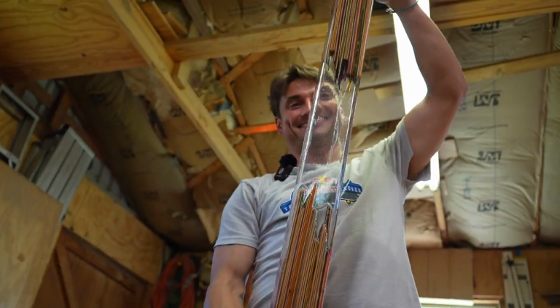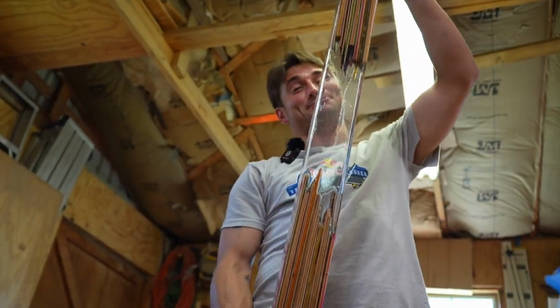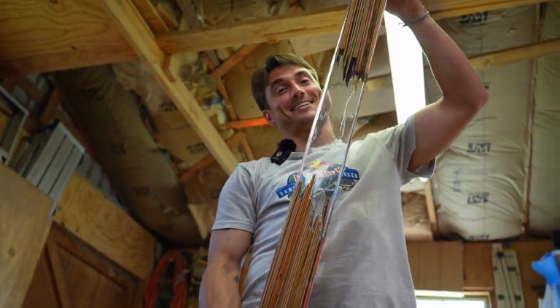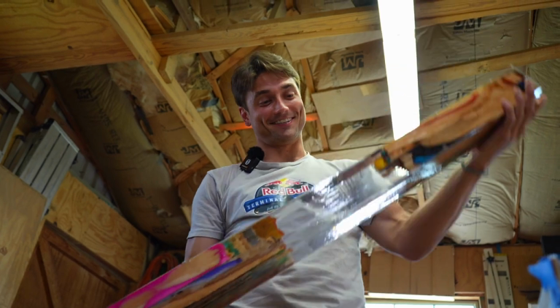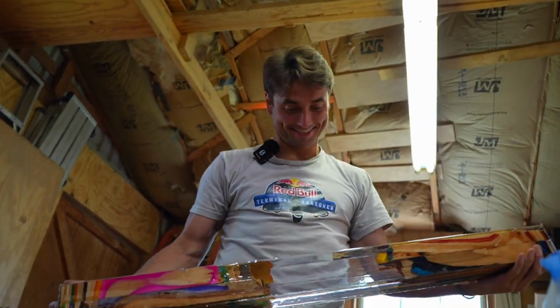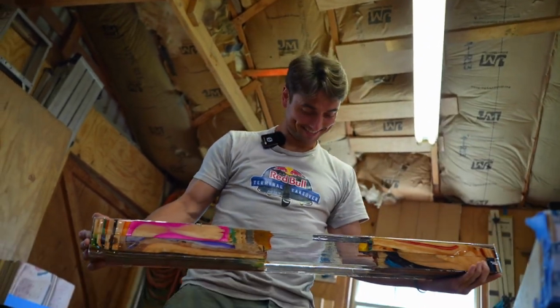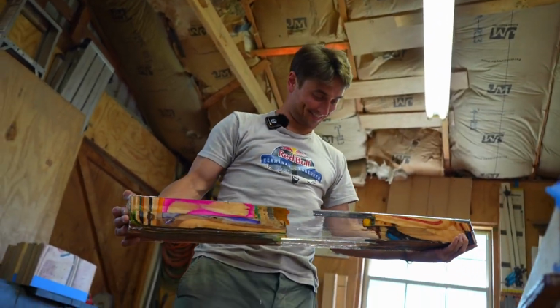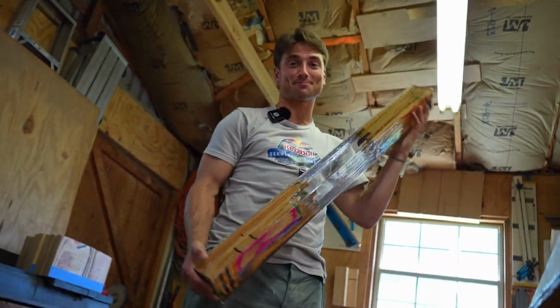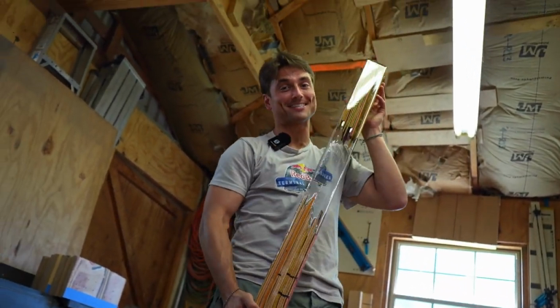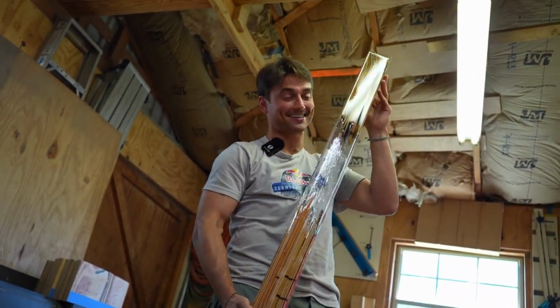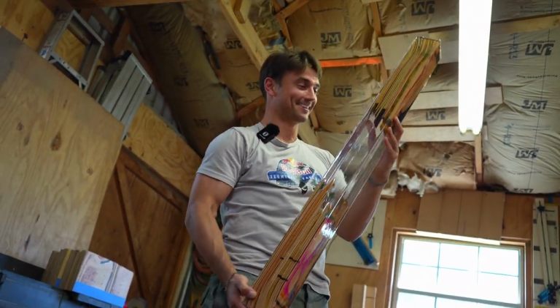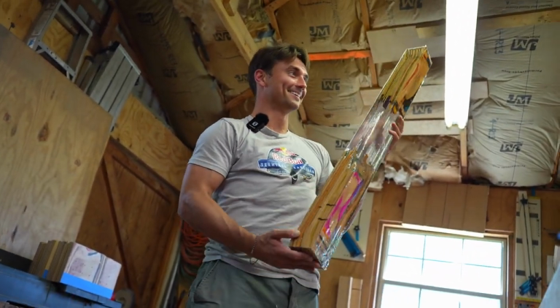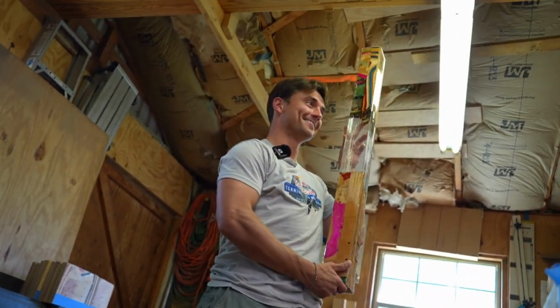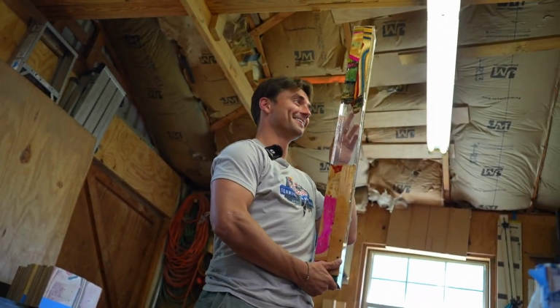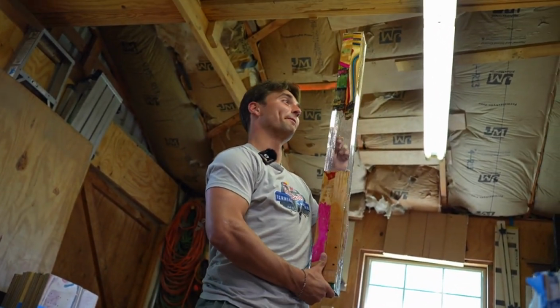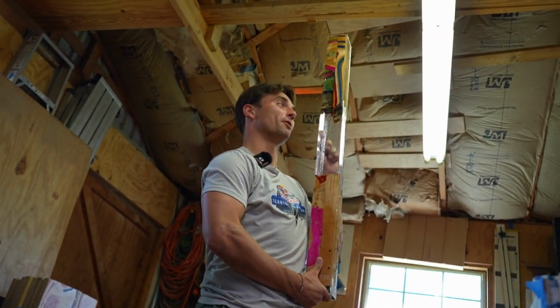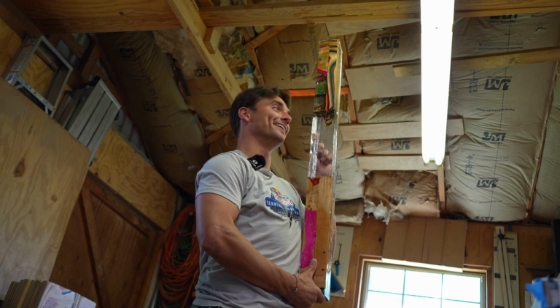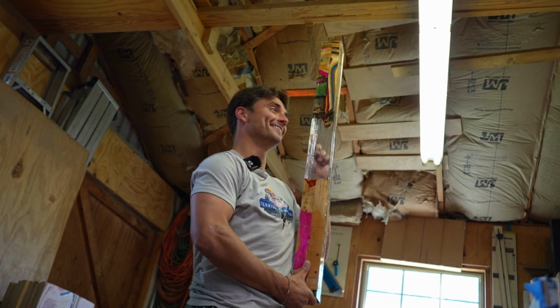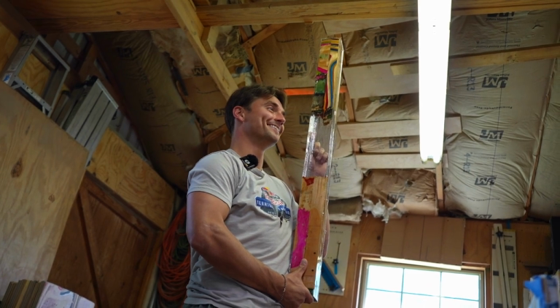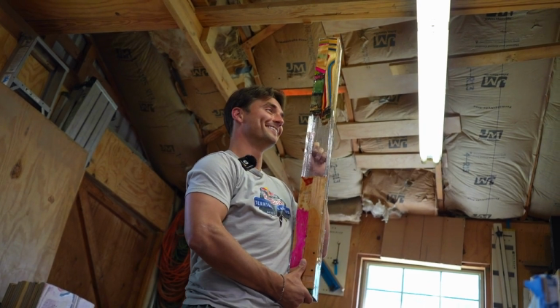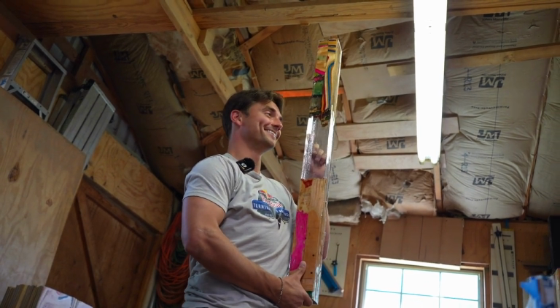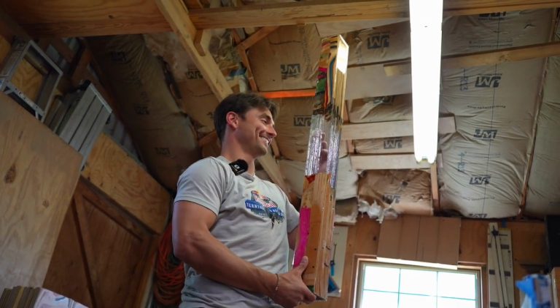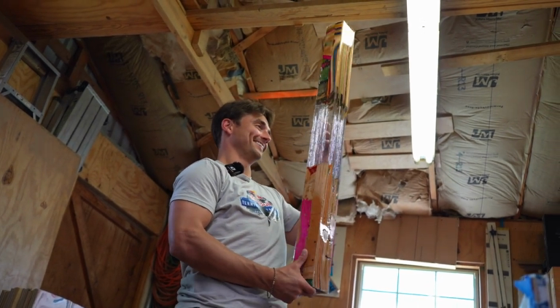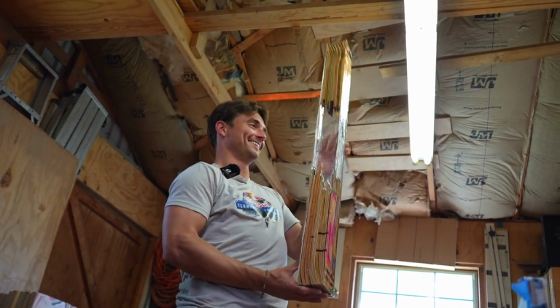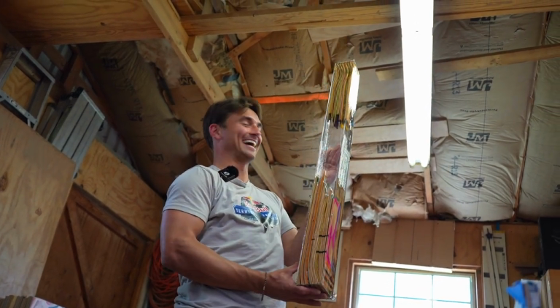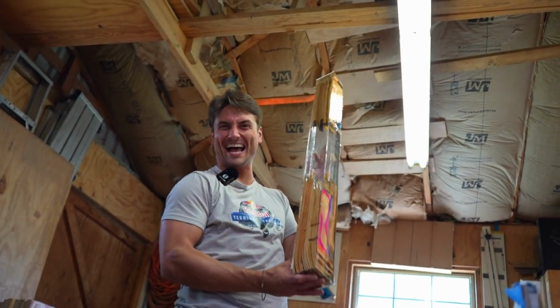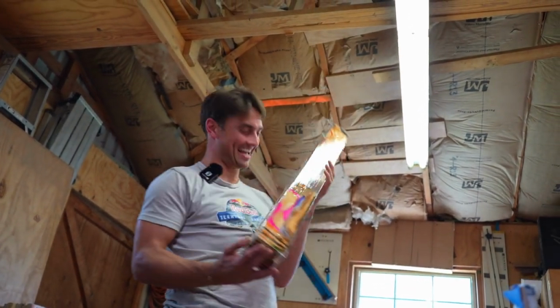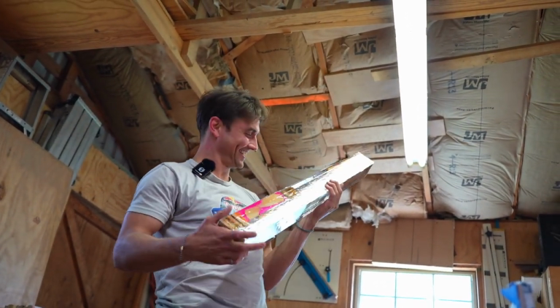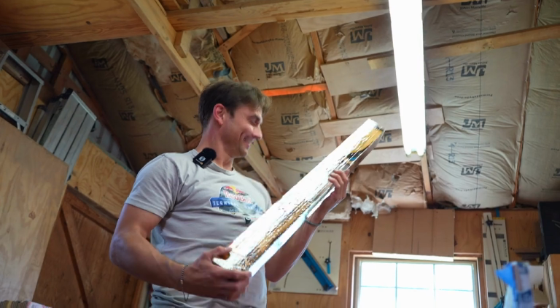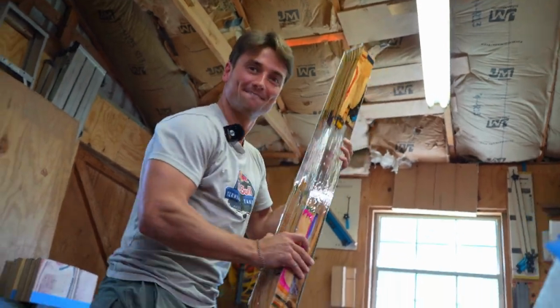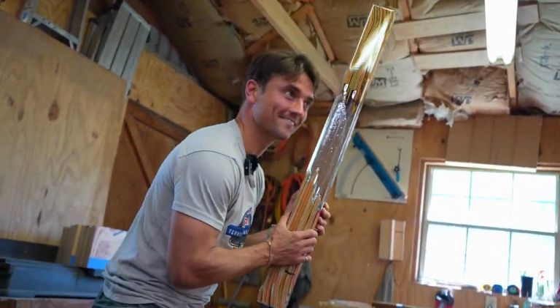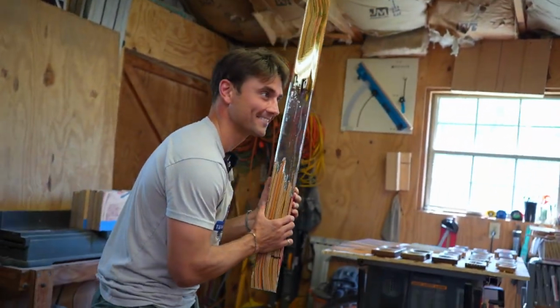That's pretty sick, dude — that's pretty sick. It's gonna be a baseball bat. It's like a block of ice.